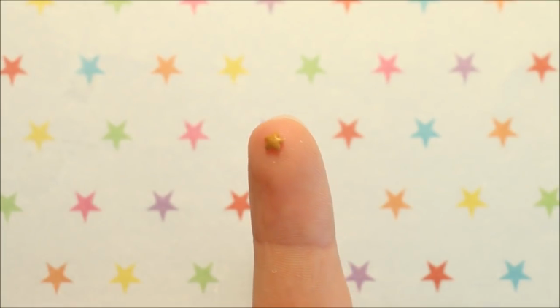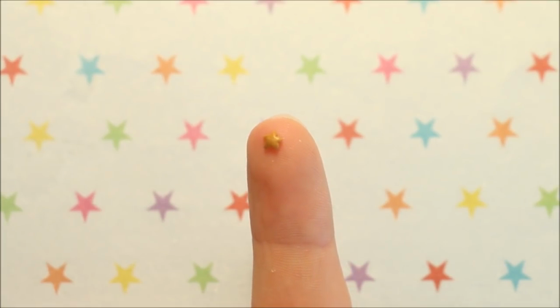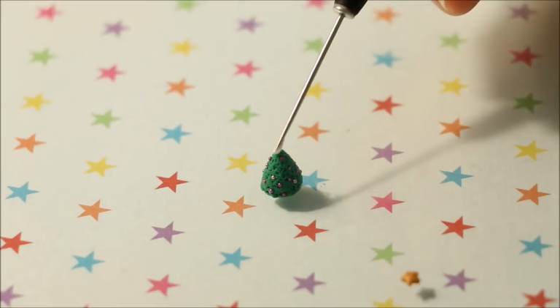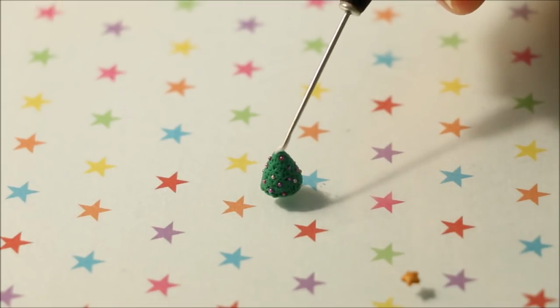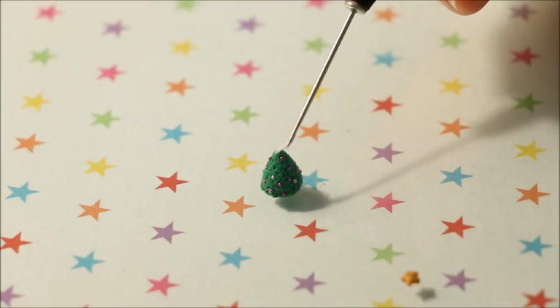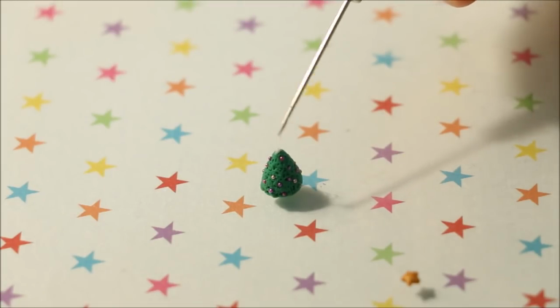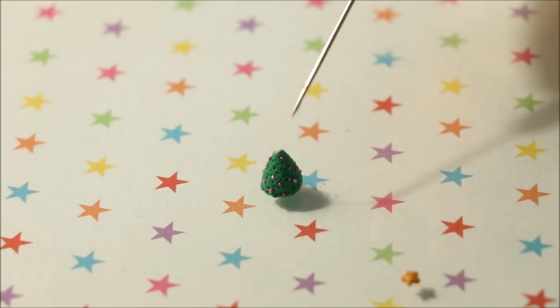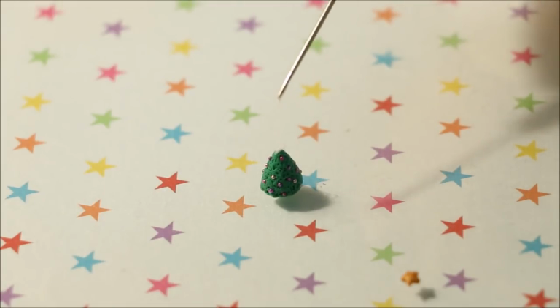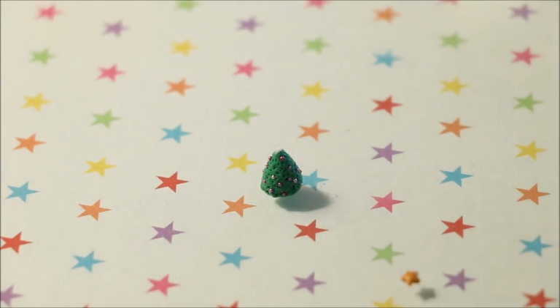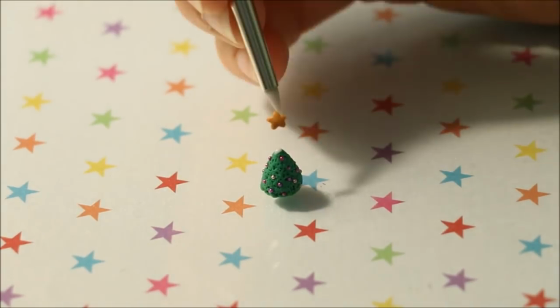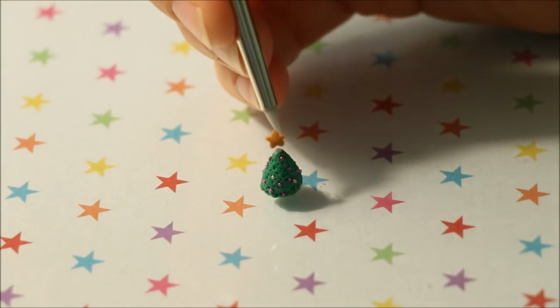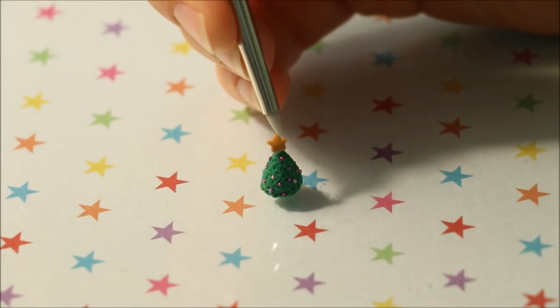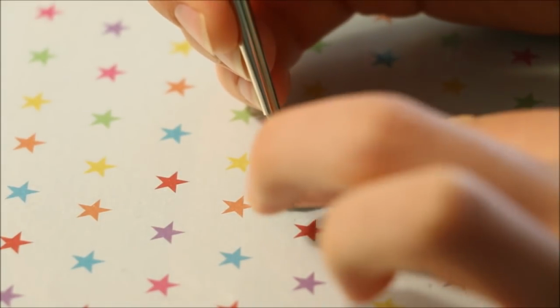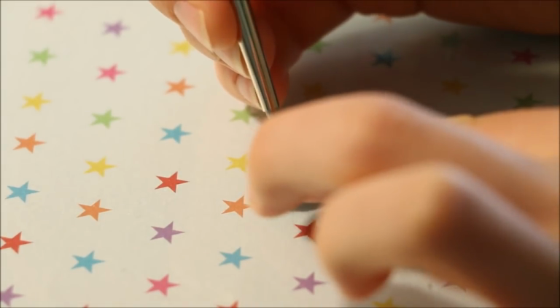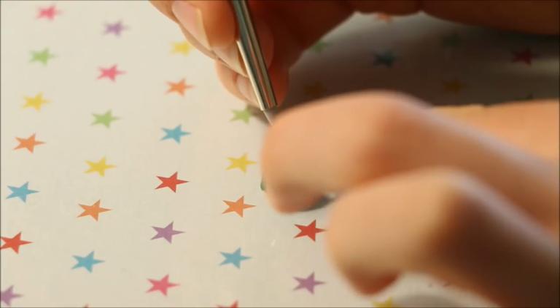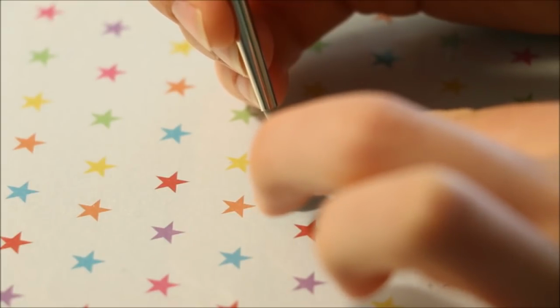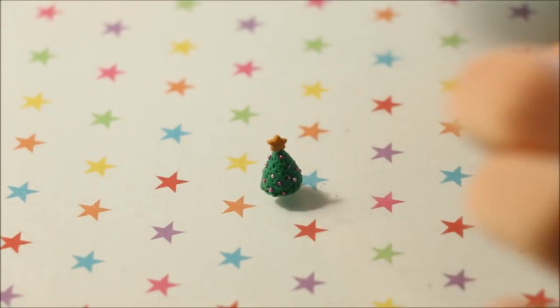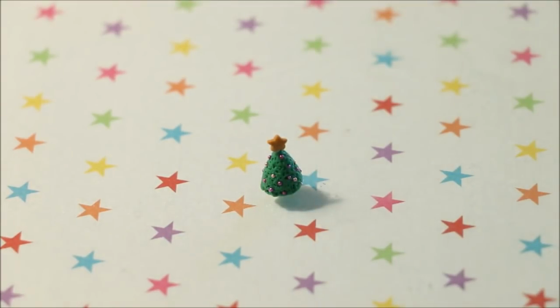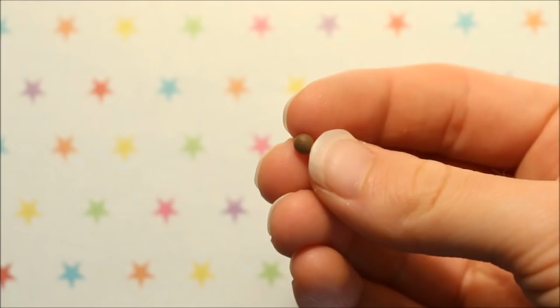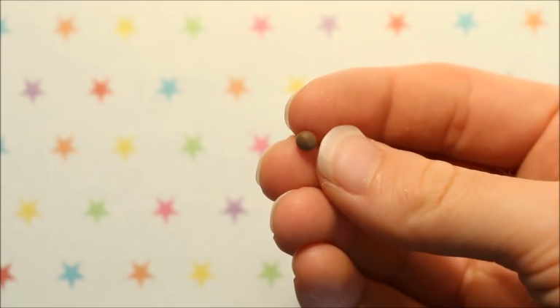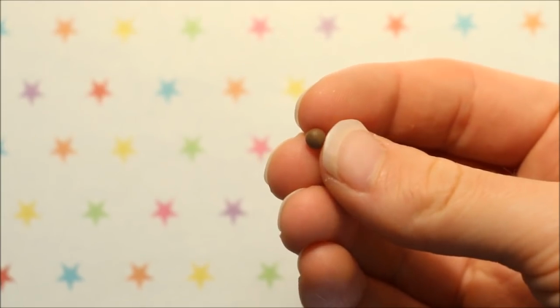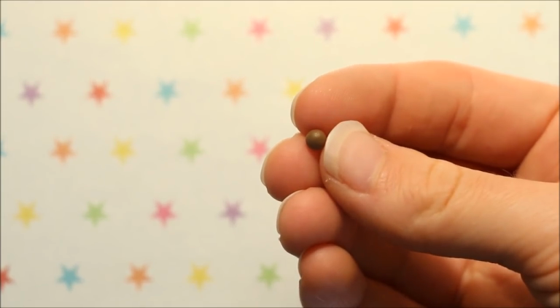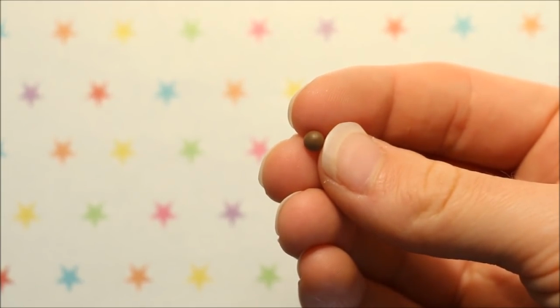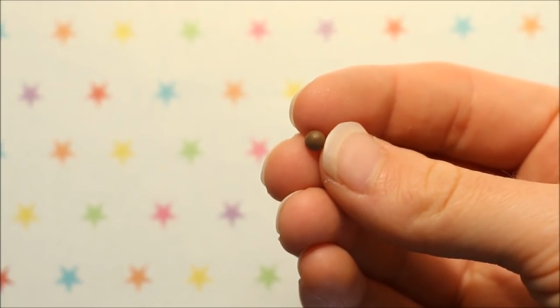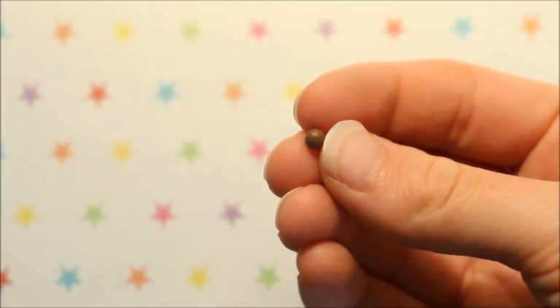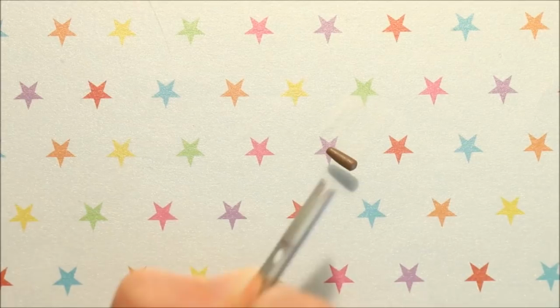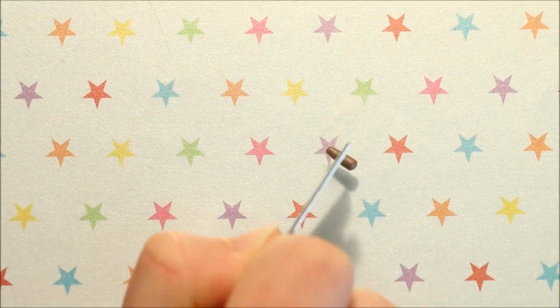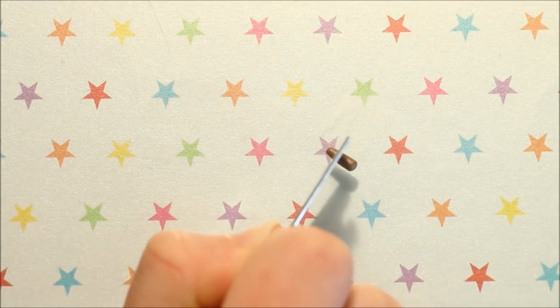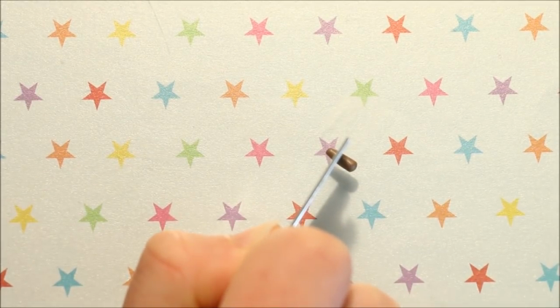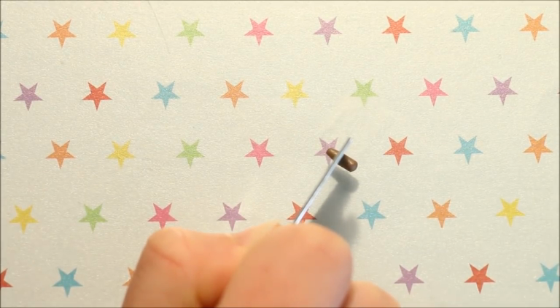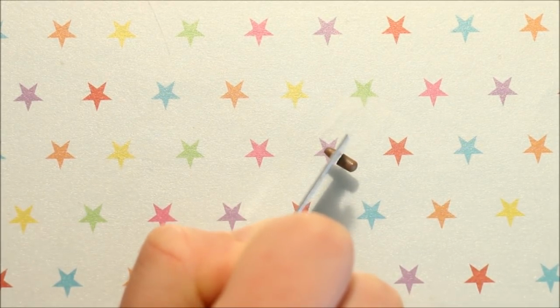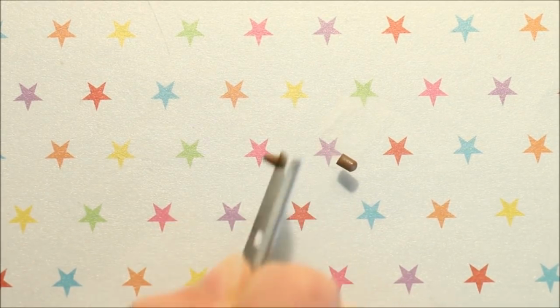I added my little star to the top of the tree using some liquid clay, and this will help secure it on. For the tree trunks, take some brown clay, roll it into a snake and cut off a section to attach to the bottom of the tree.